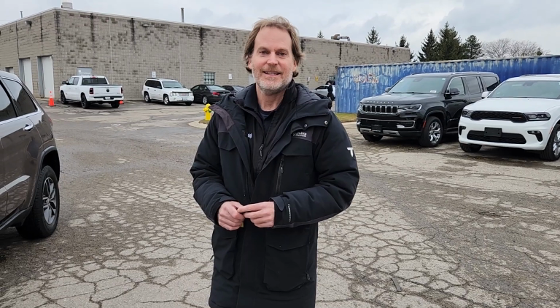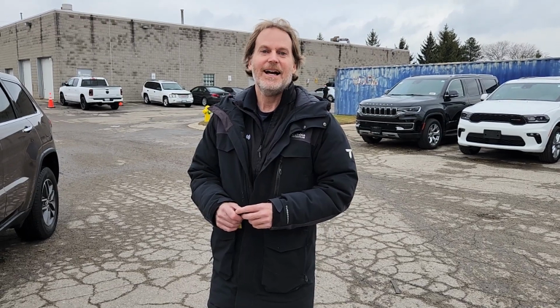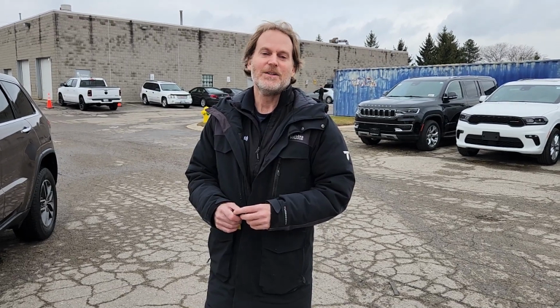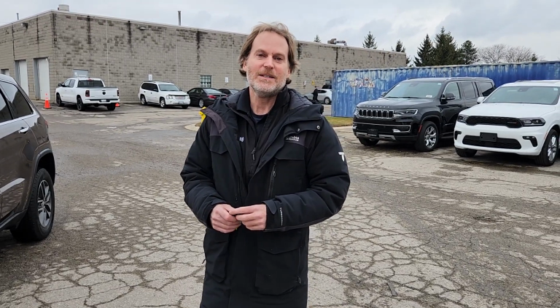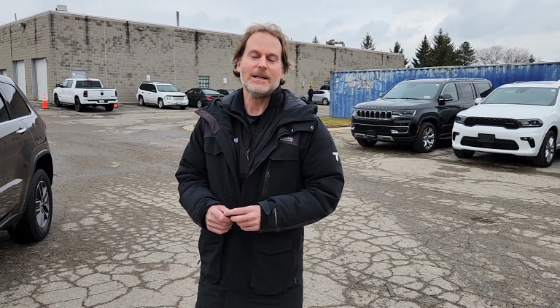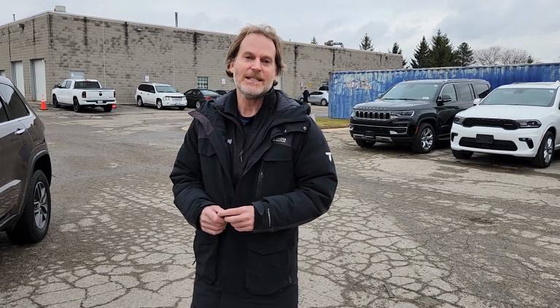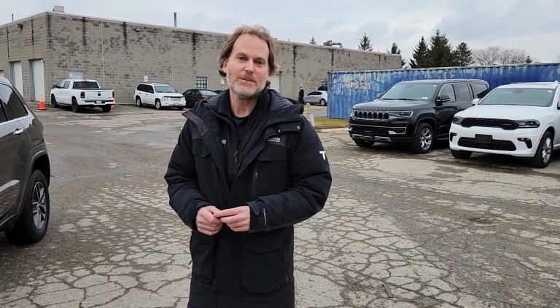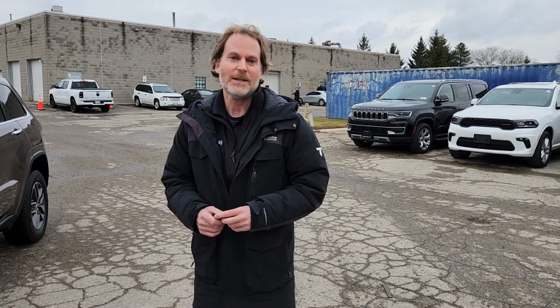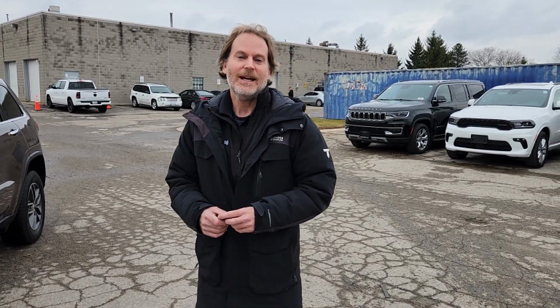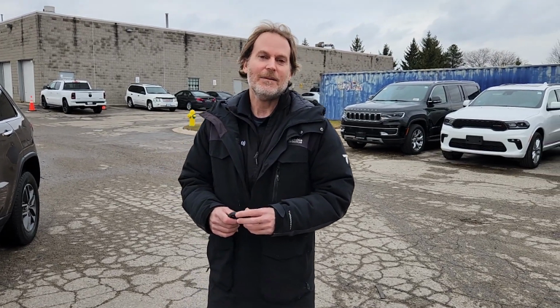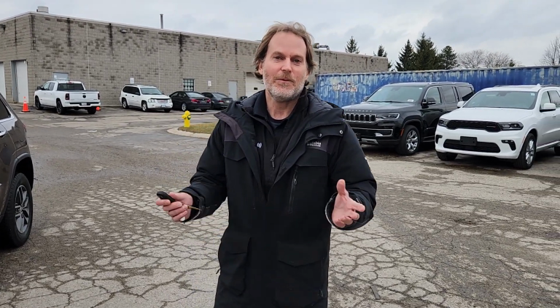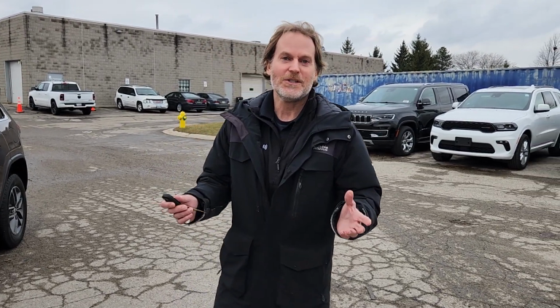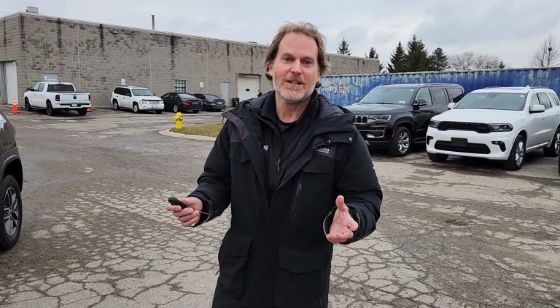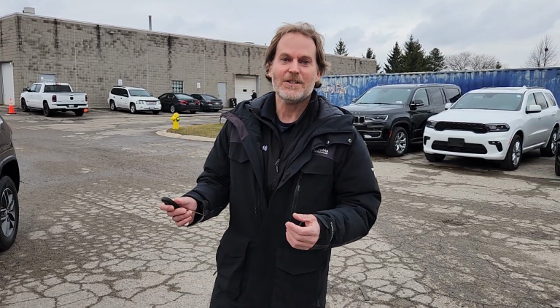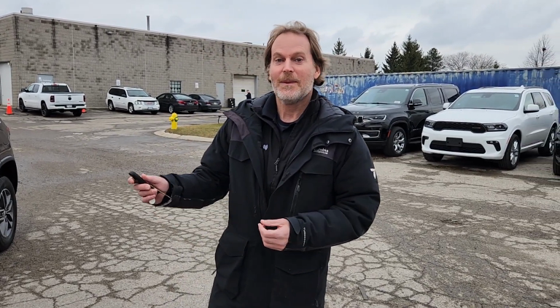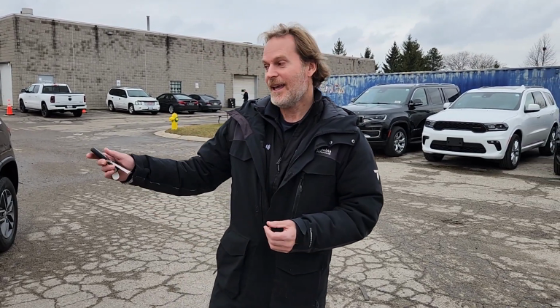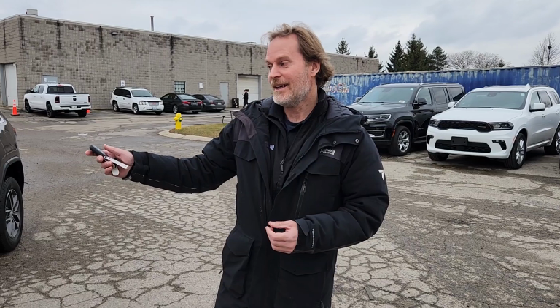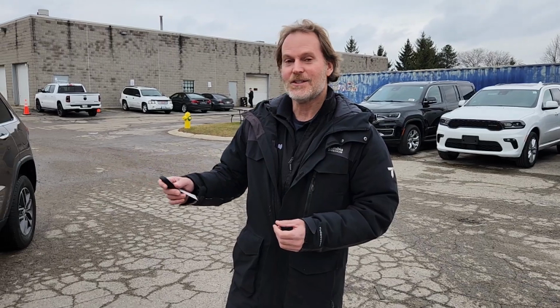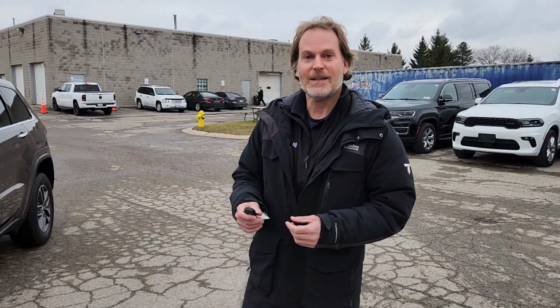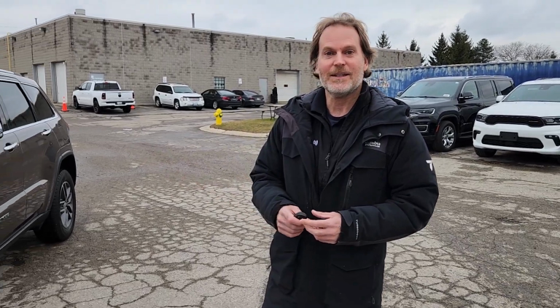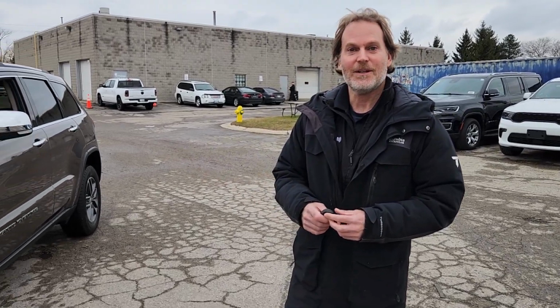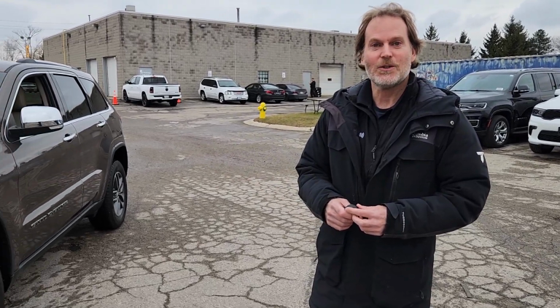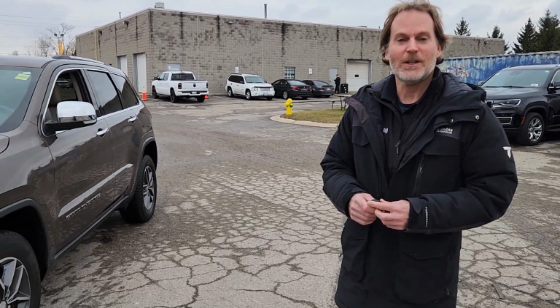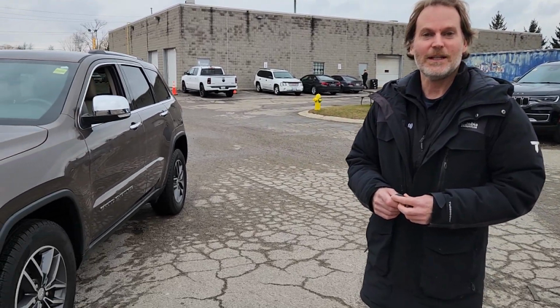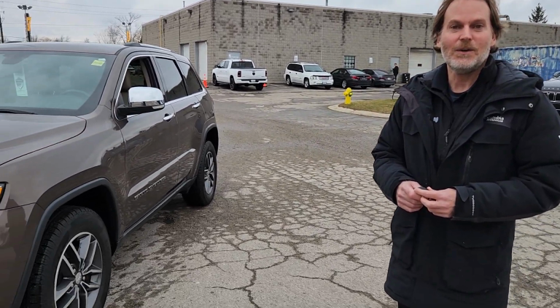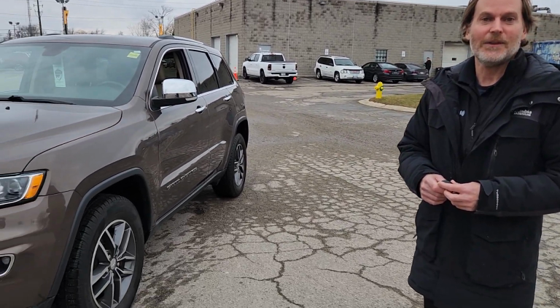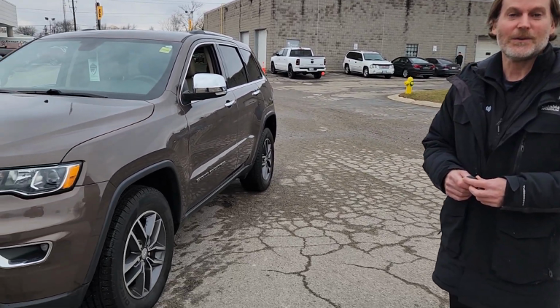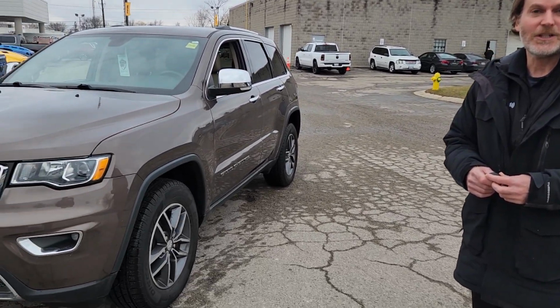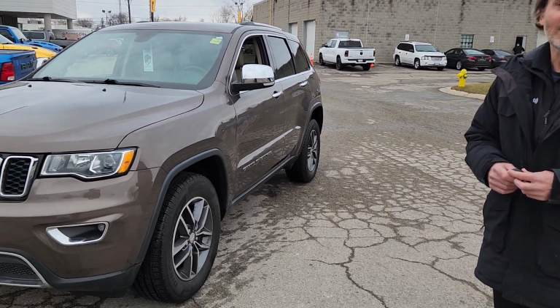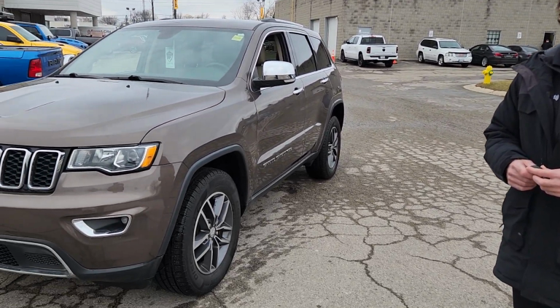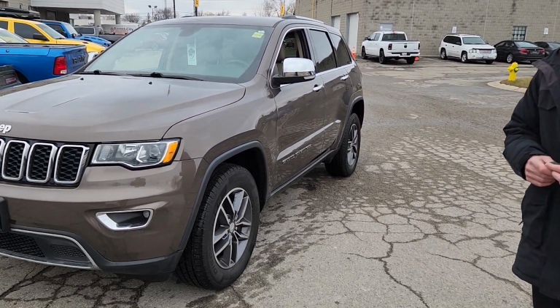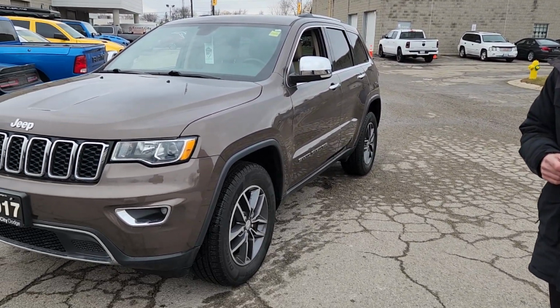Hi Kristen, my name is Dean Zimmerman. I'm from Forest City Dodge and I'm just going to give you a short little video on the Grand Cherokee that you're looking at.